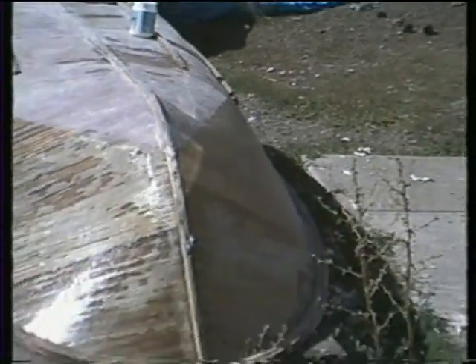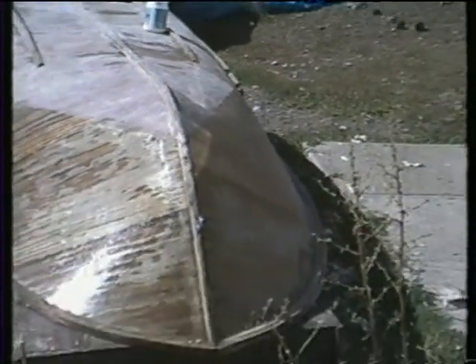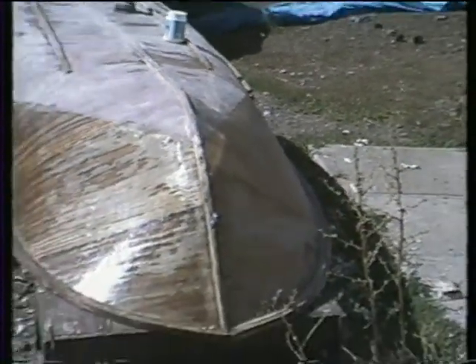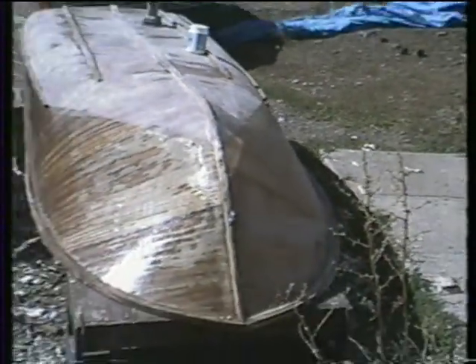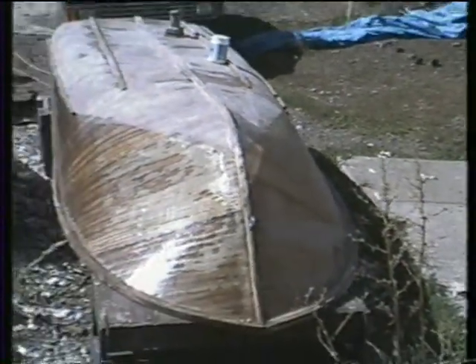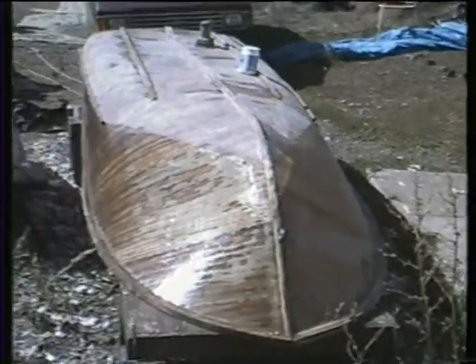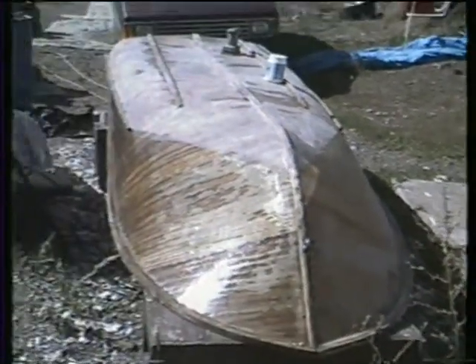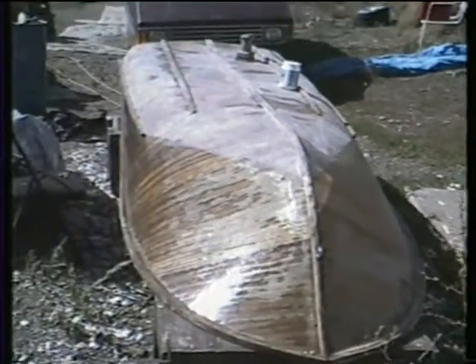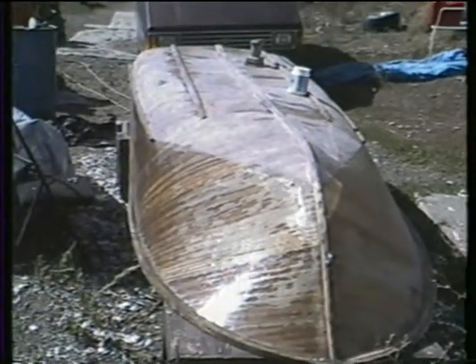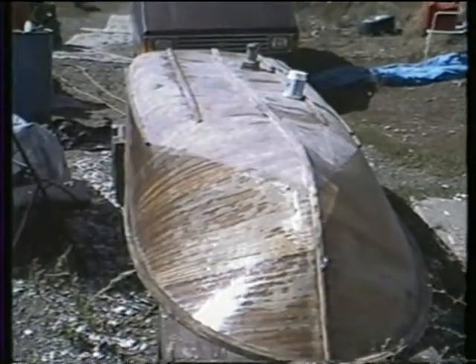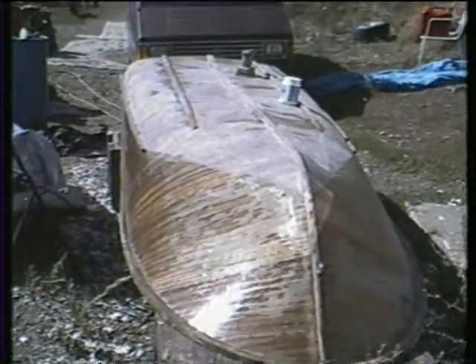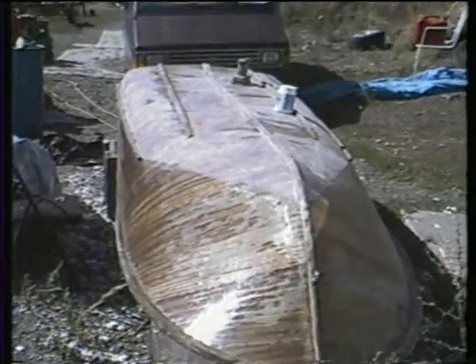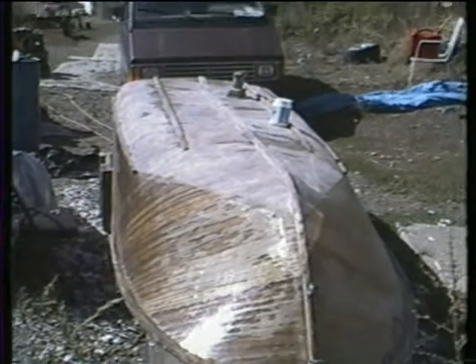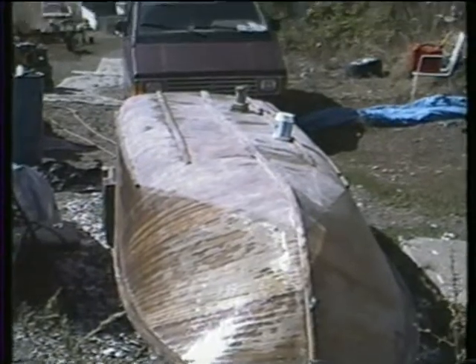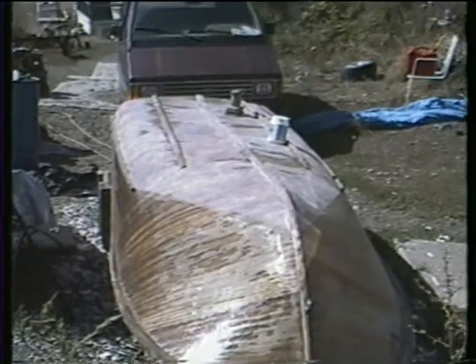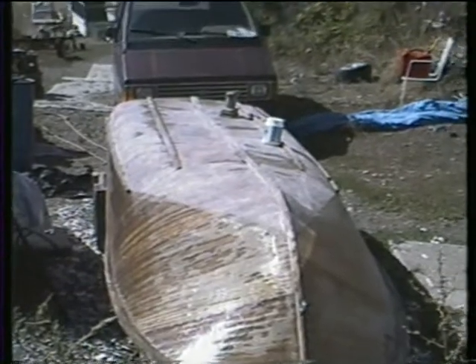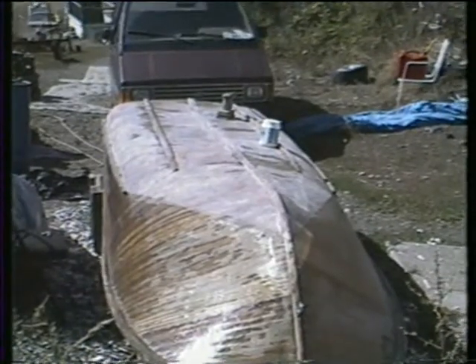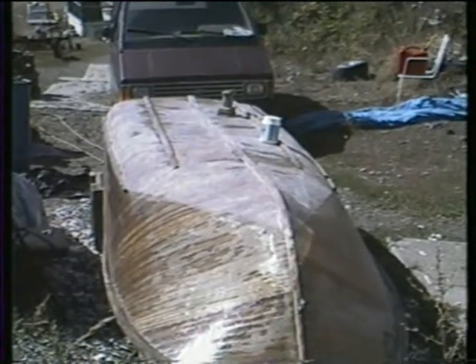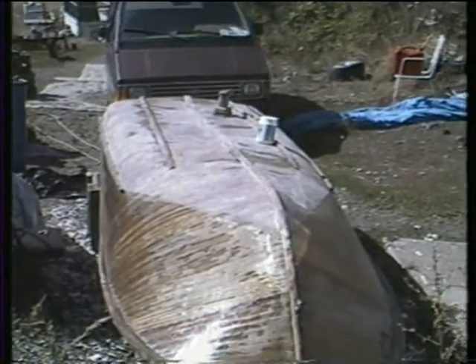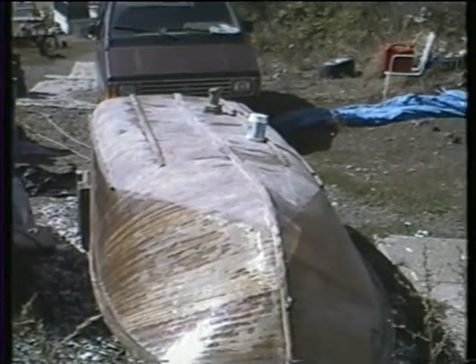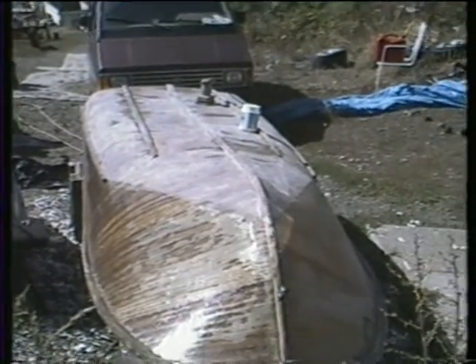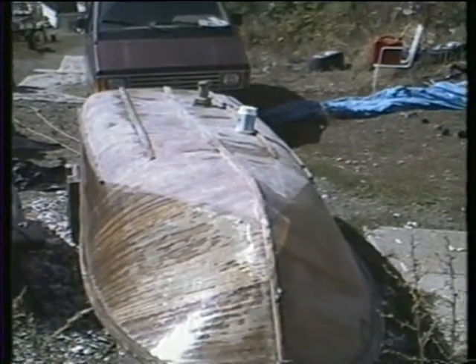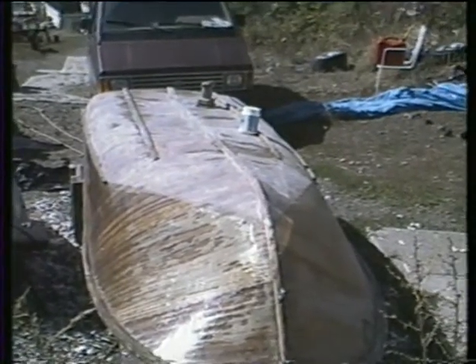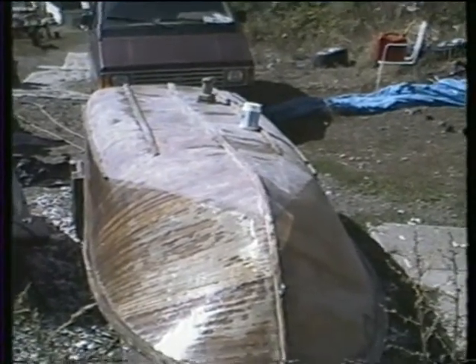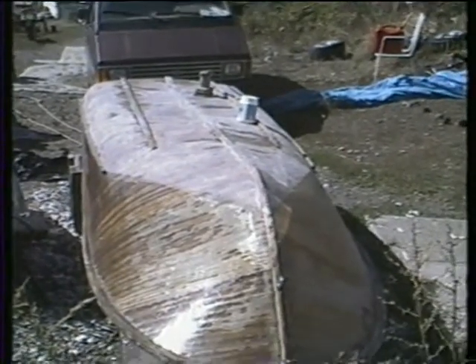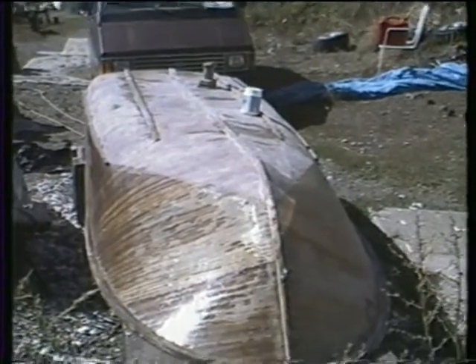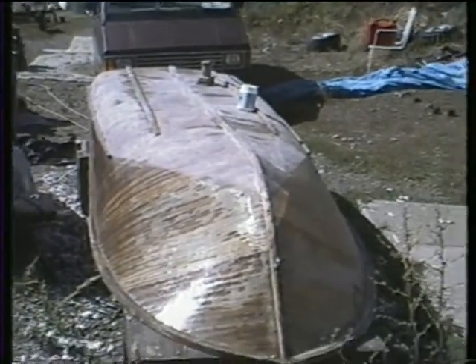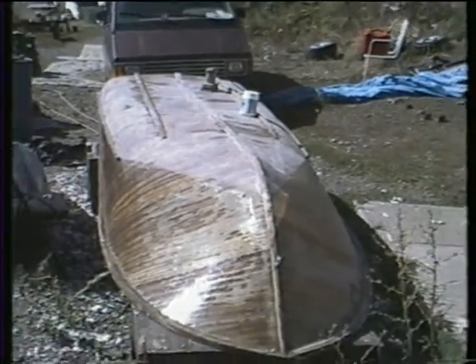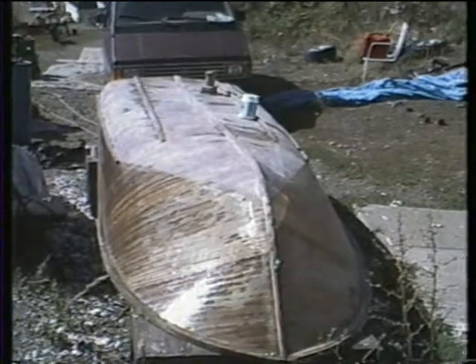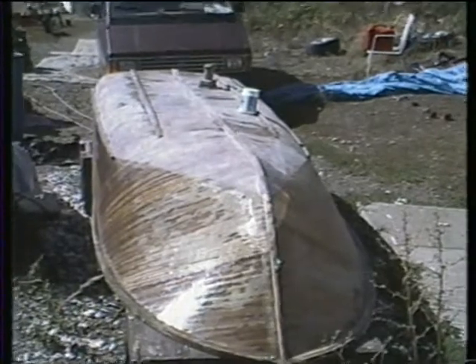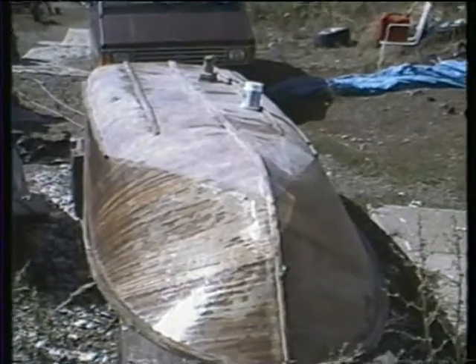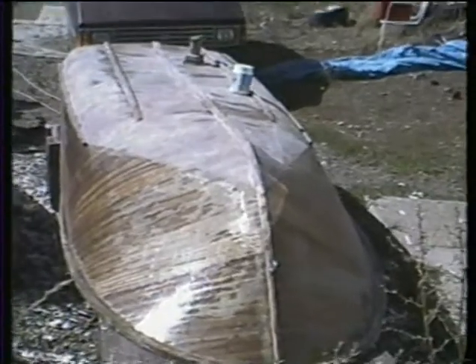Well, that's it for now. We'll update you again later. If anybody wants to buy this, hurry up, because I'll build it to suit.